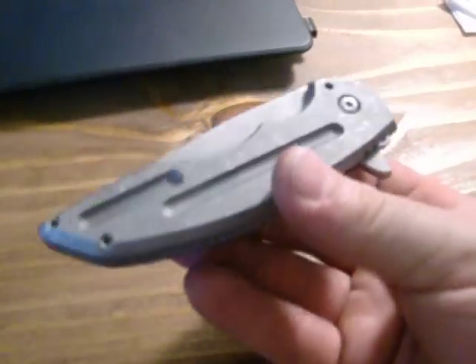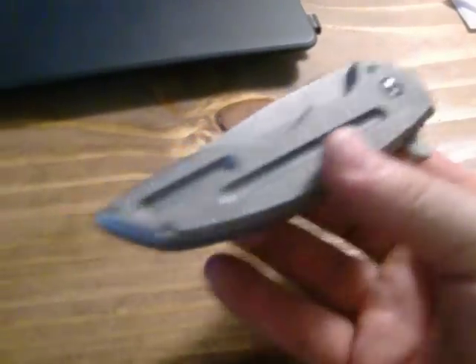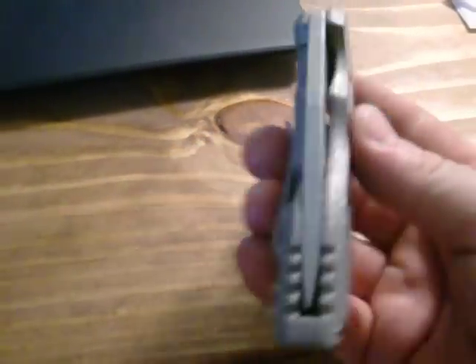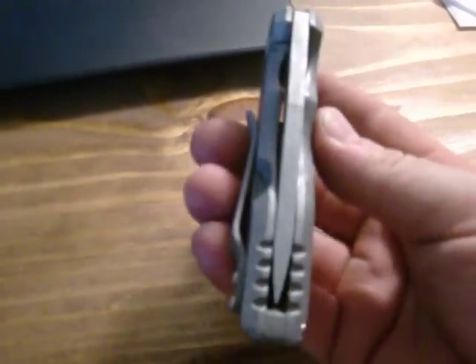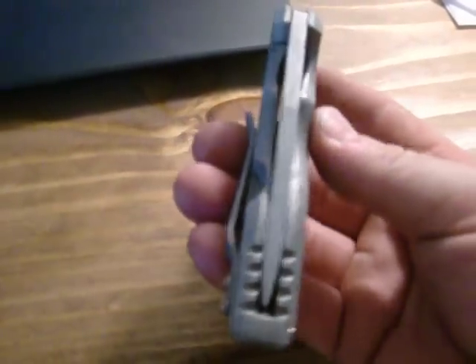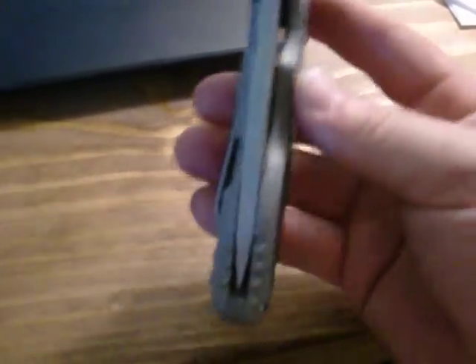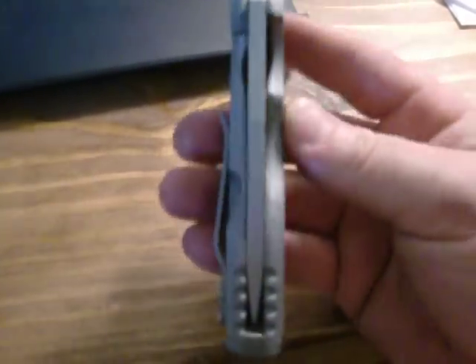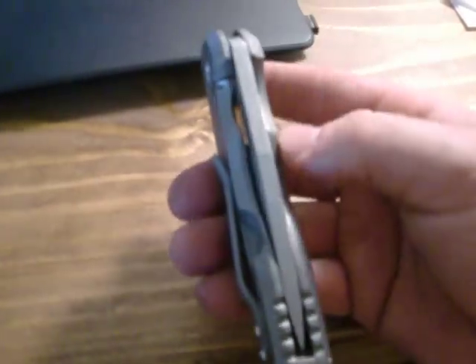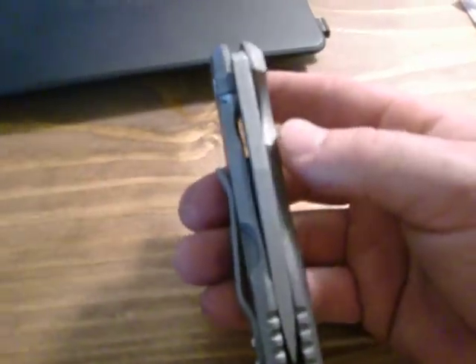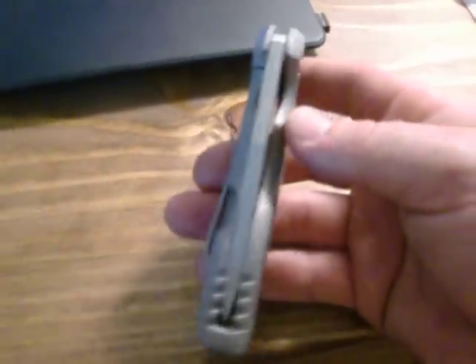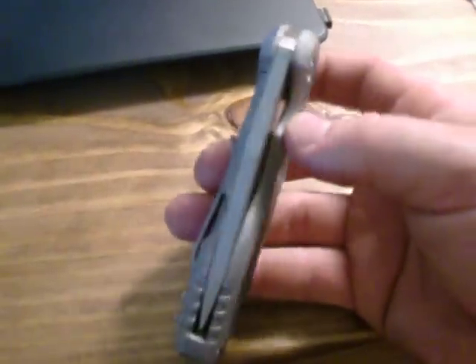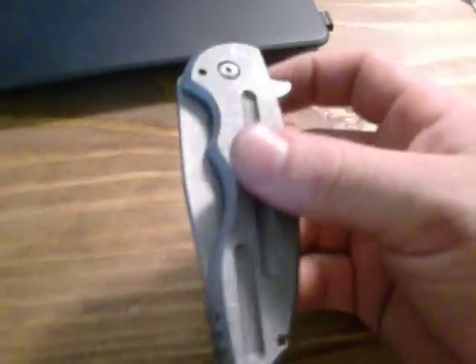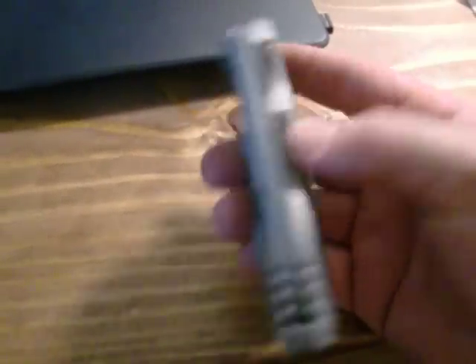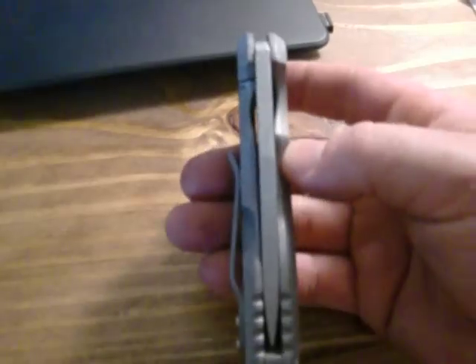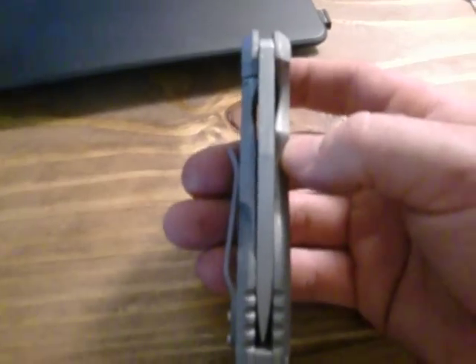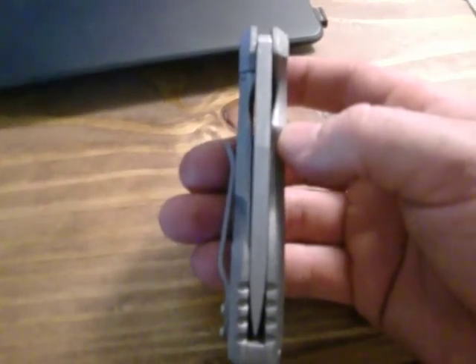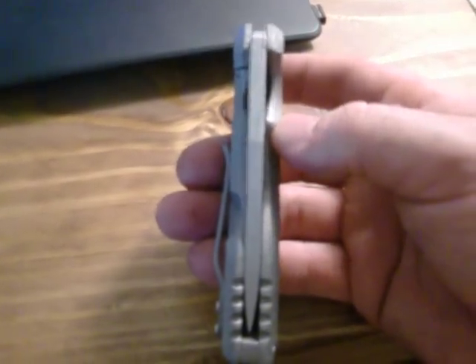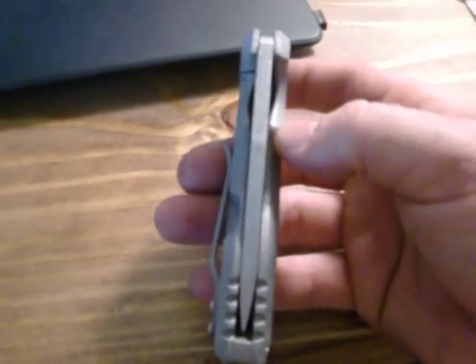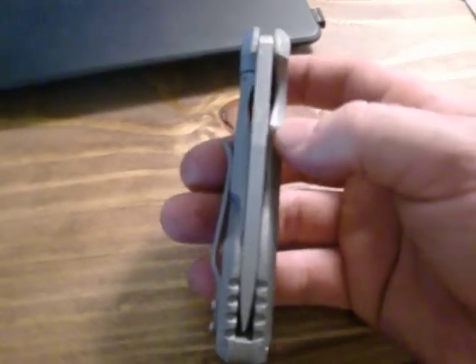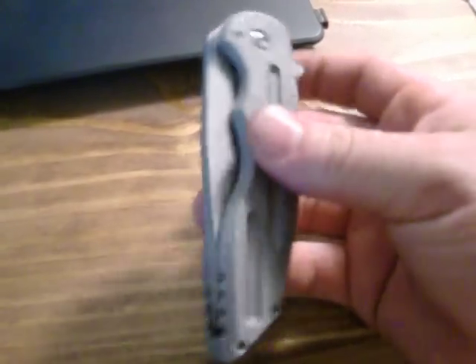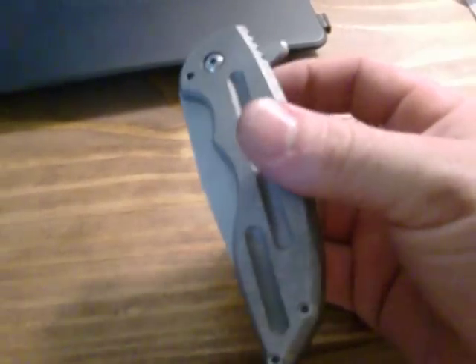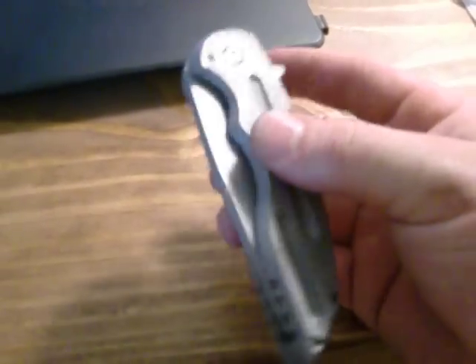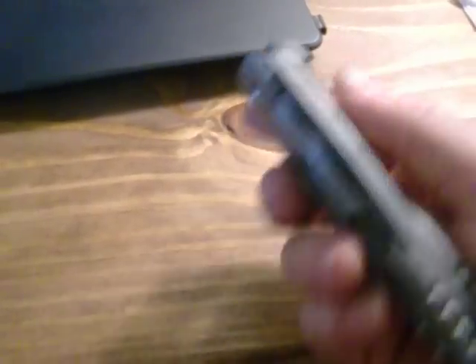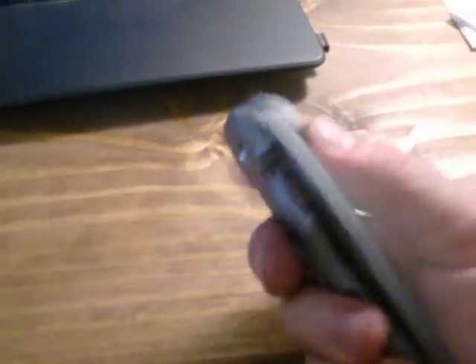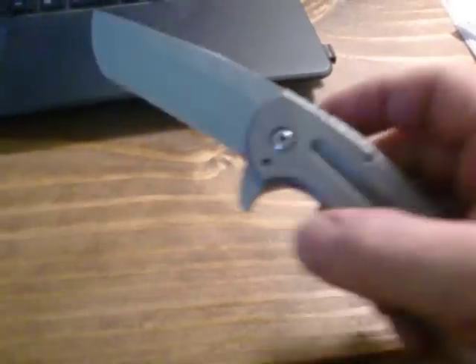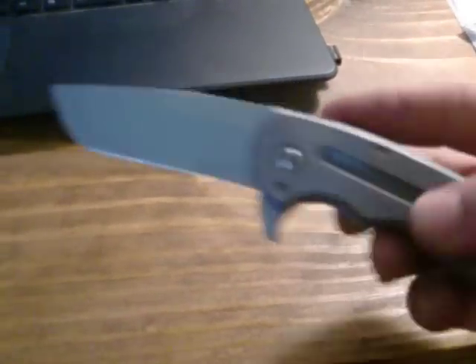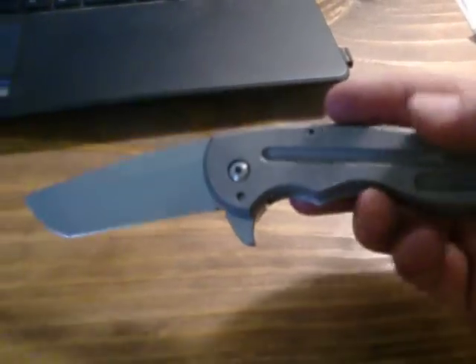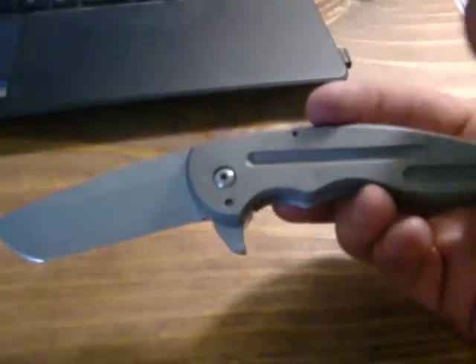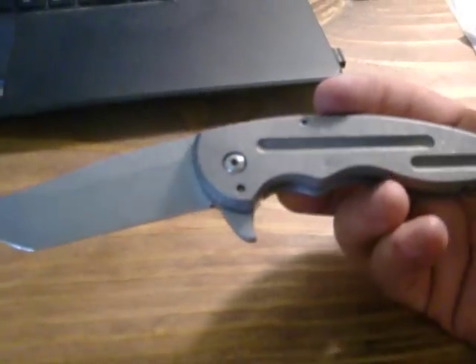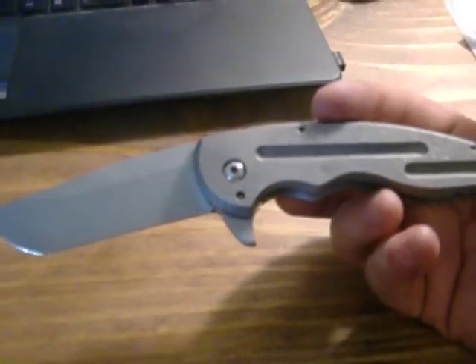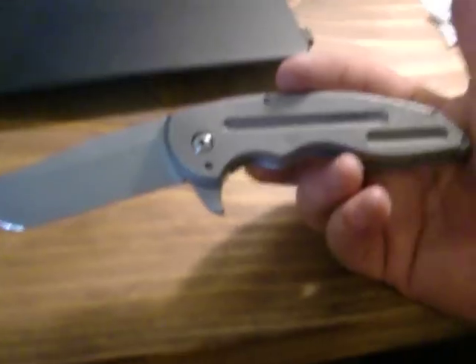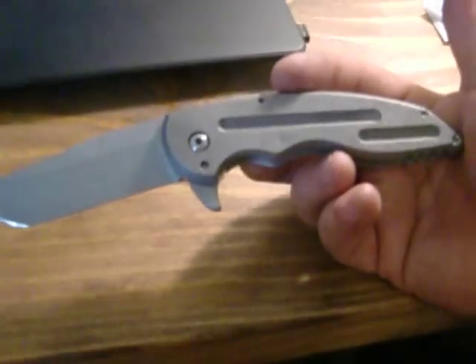Just got this done. 220,000 titanium, 200,000 CPM M4 for the blade steel. 3 and a quarter inch blade.